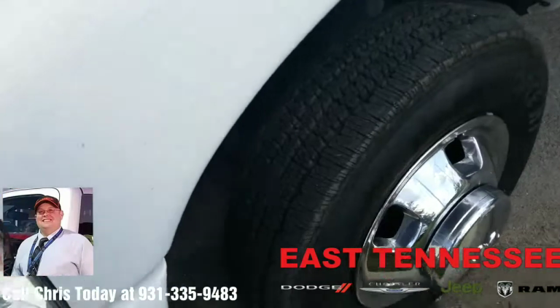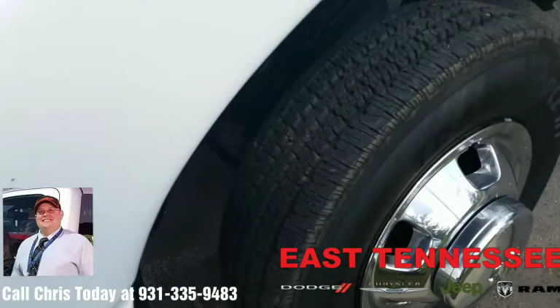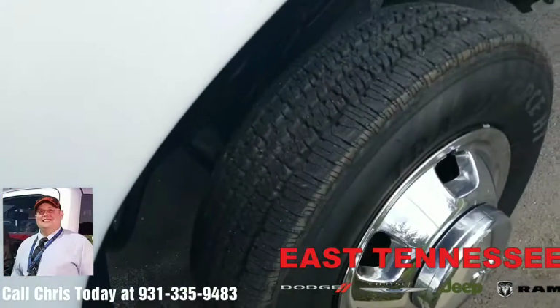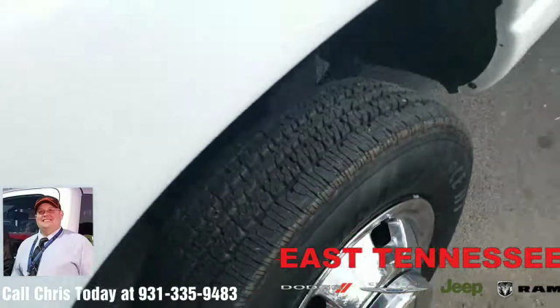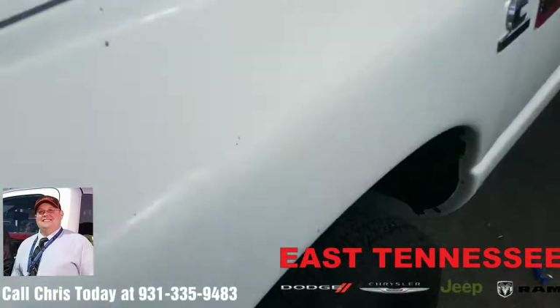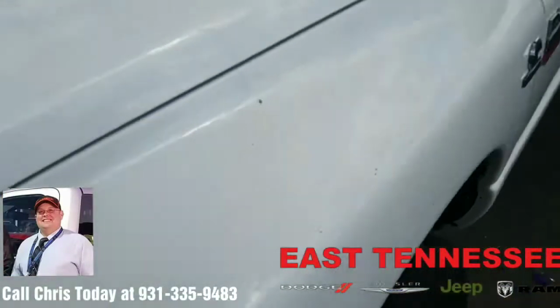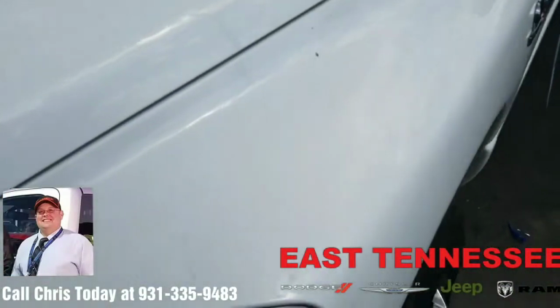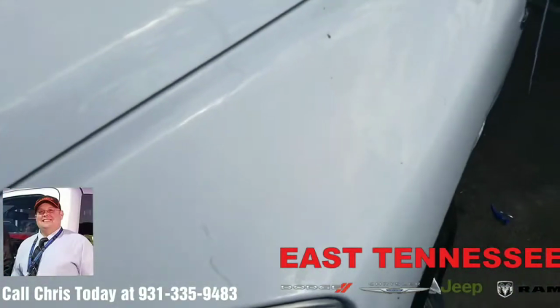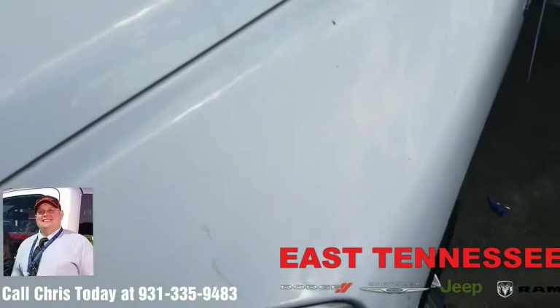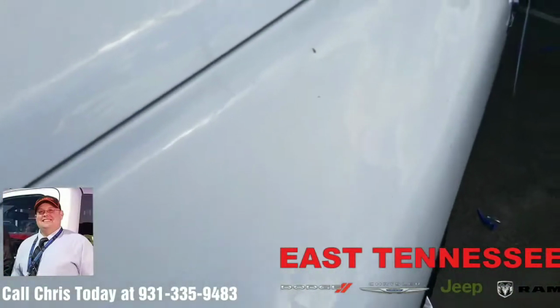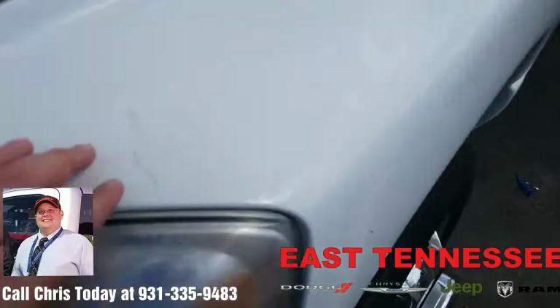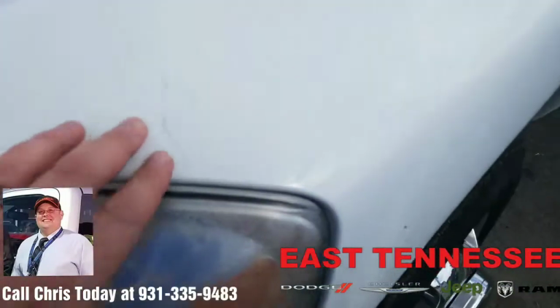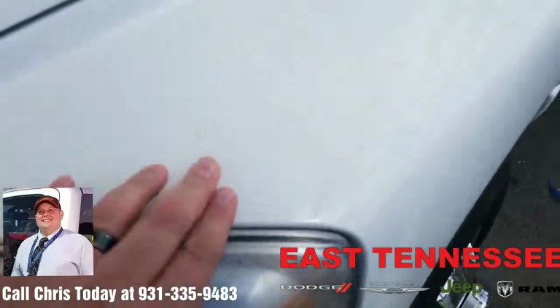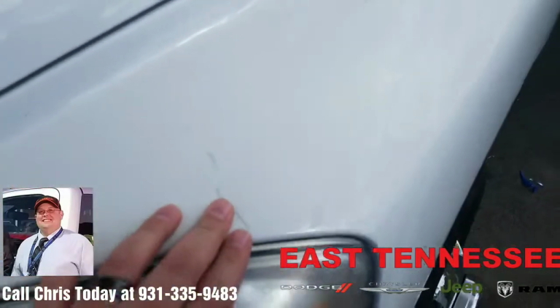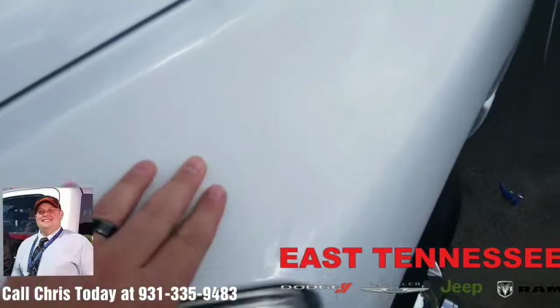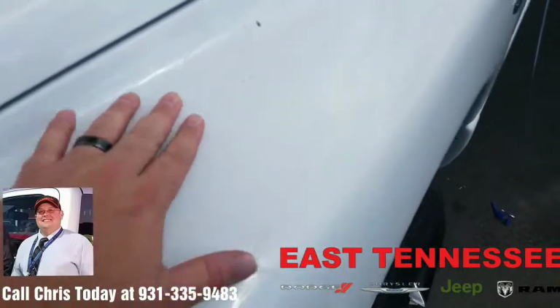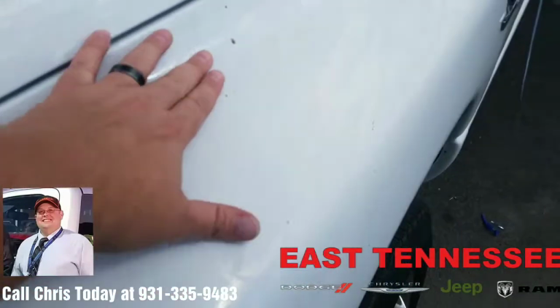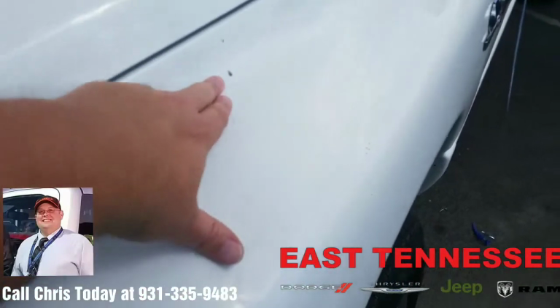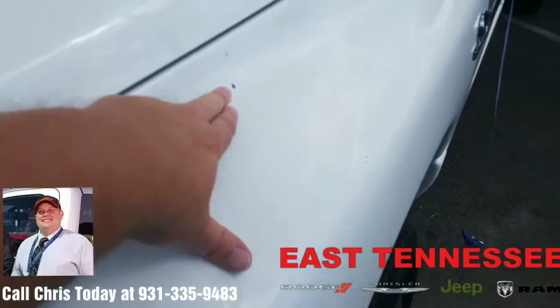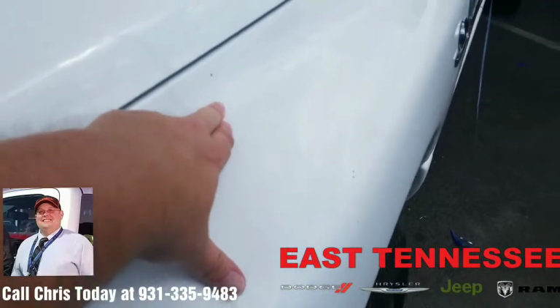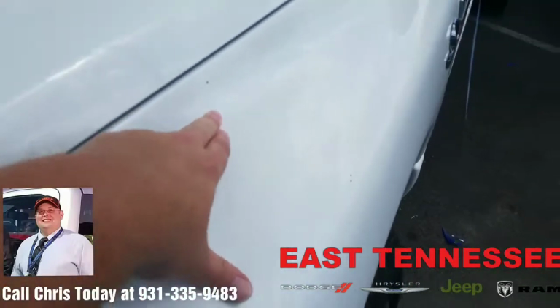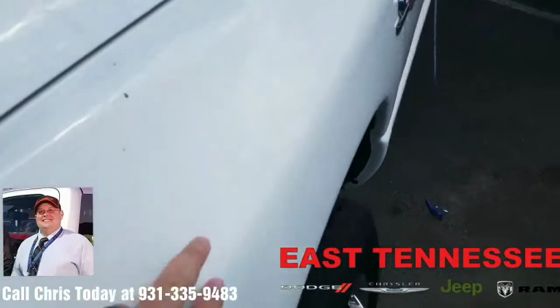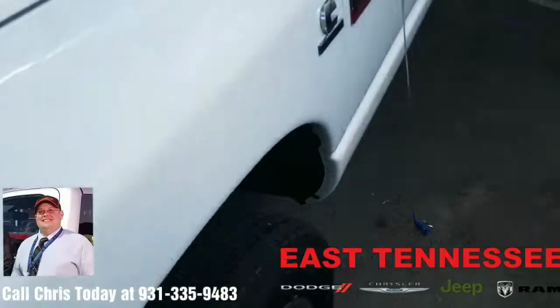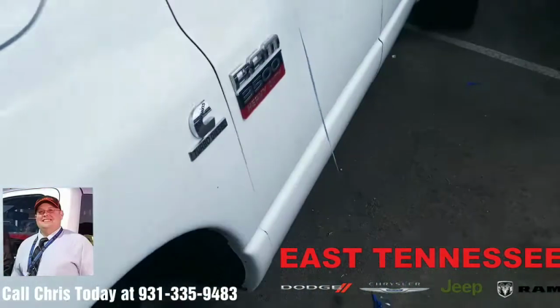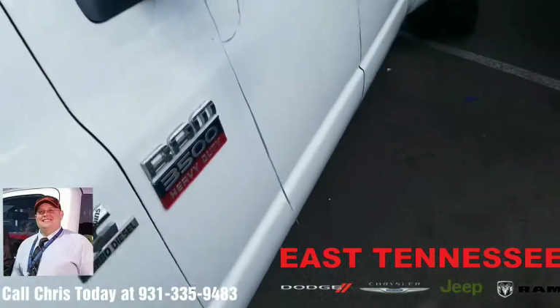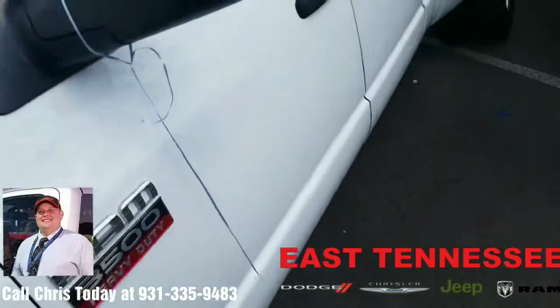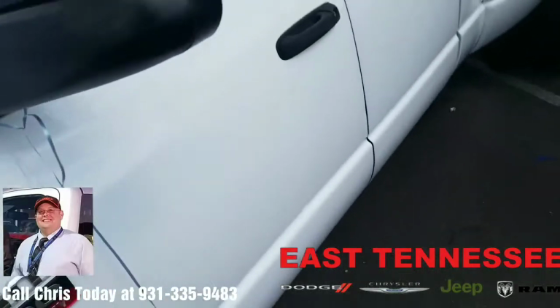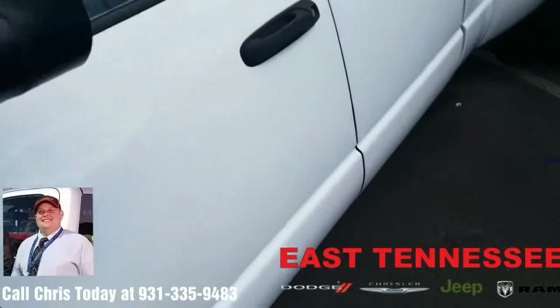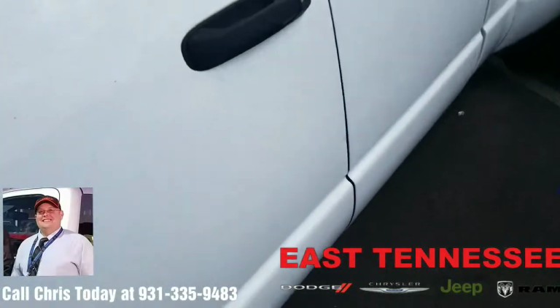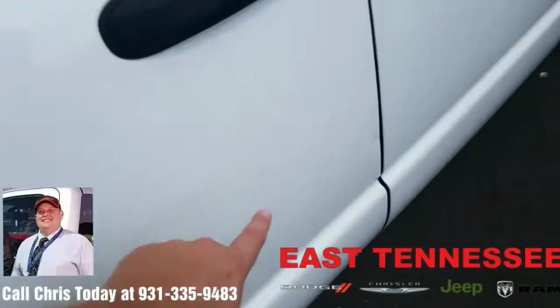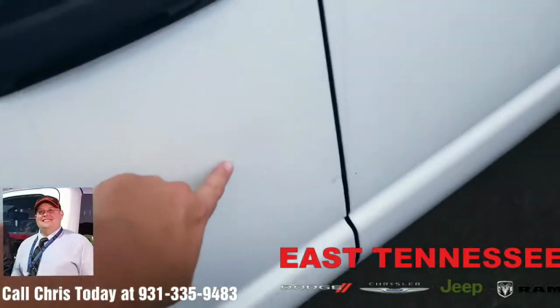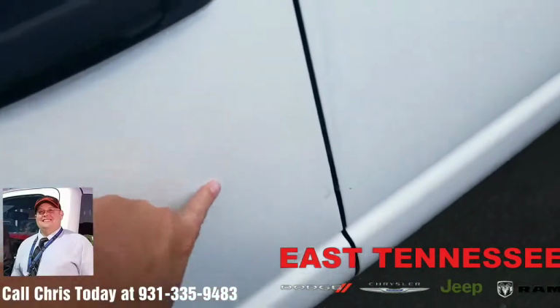It does have brand new tires on it, as you can see here all the way around — all six have been replaced. It does have some cosmetic issues, to be expected as being a work truck, but some chips in the paint here, and a few little dings around the truck as you make it around.